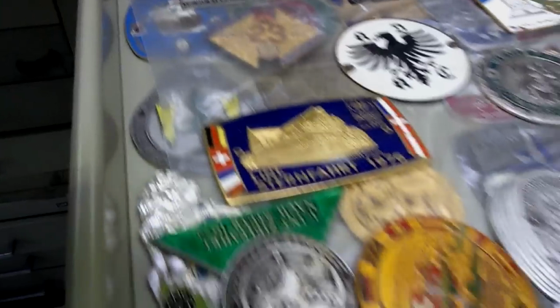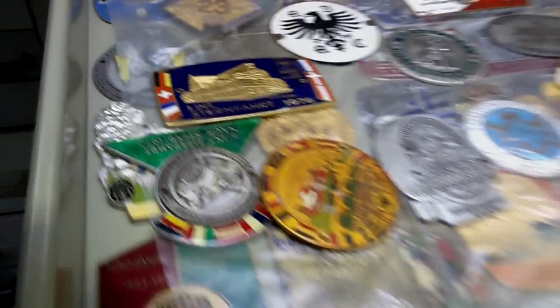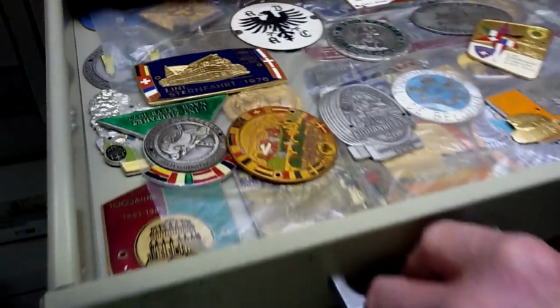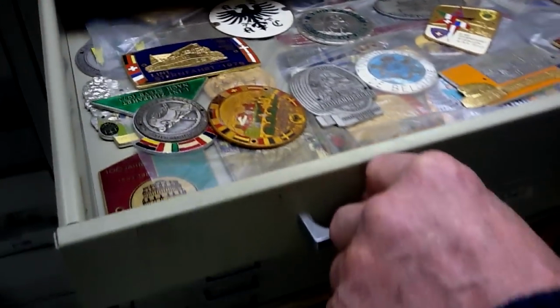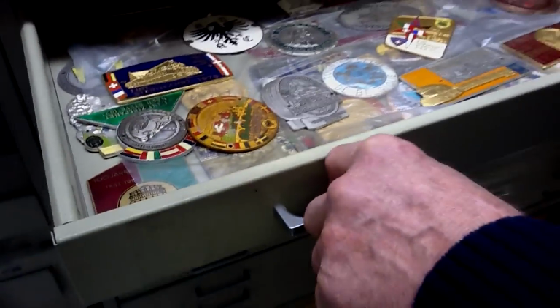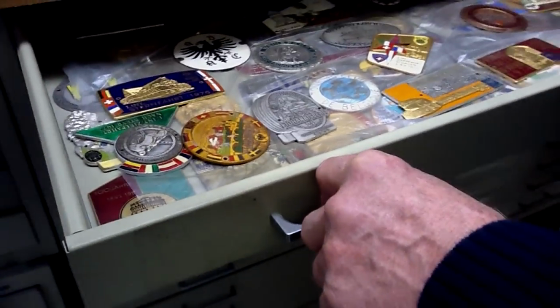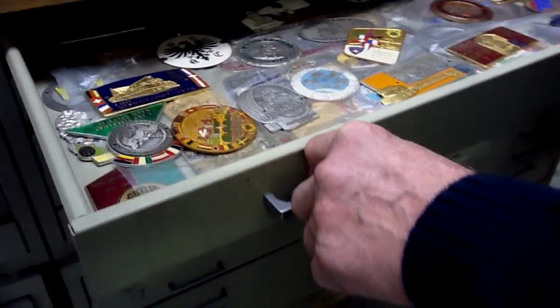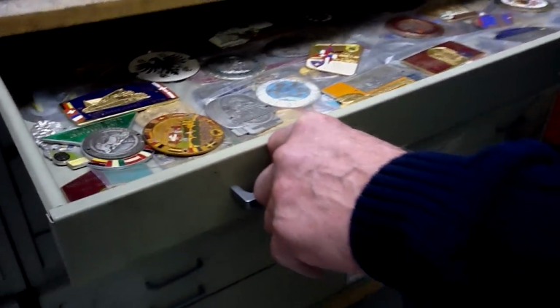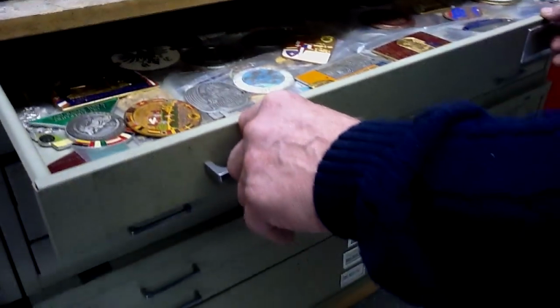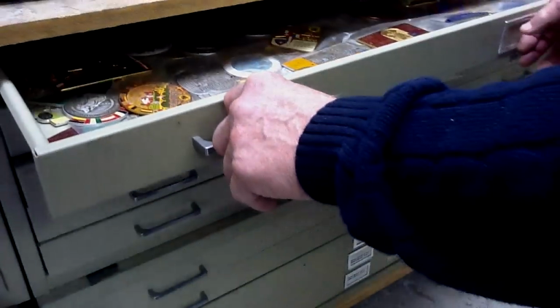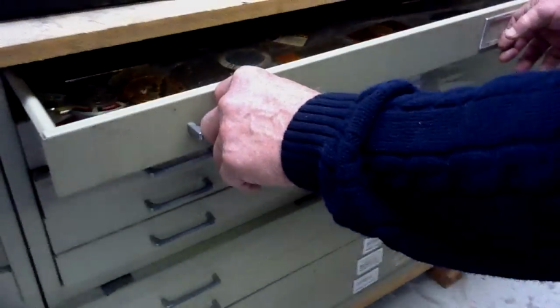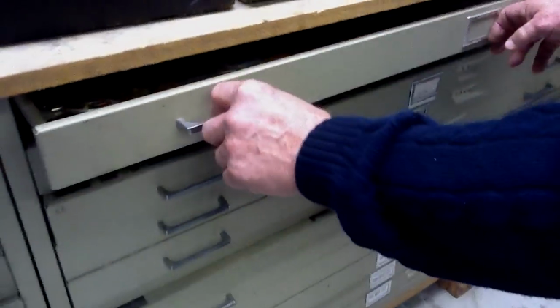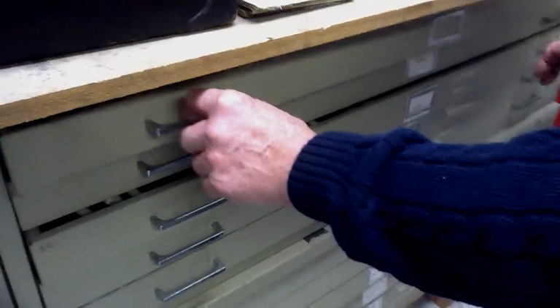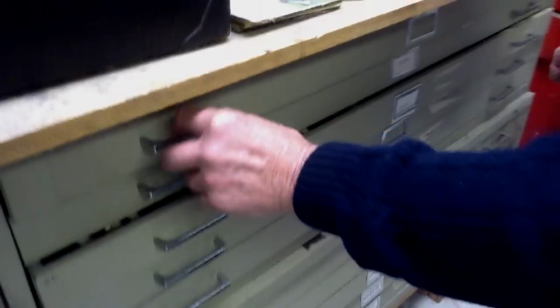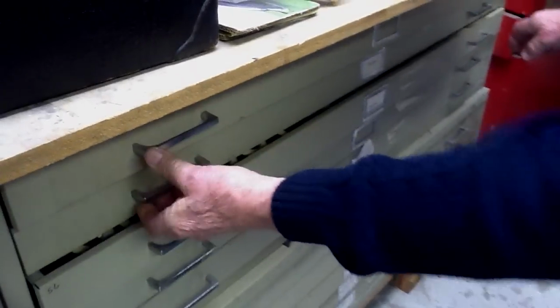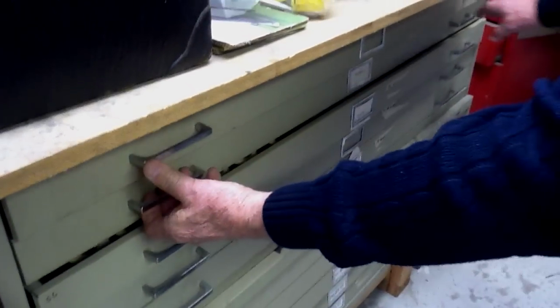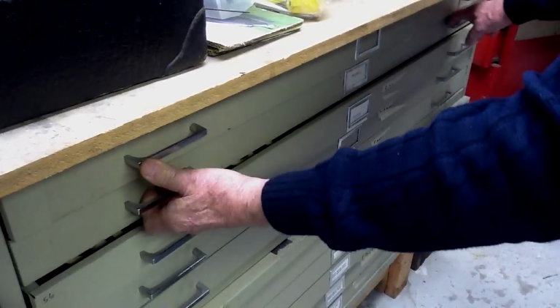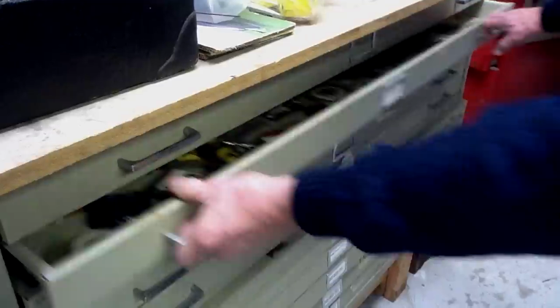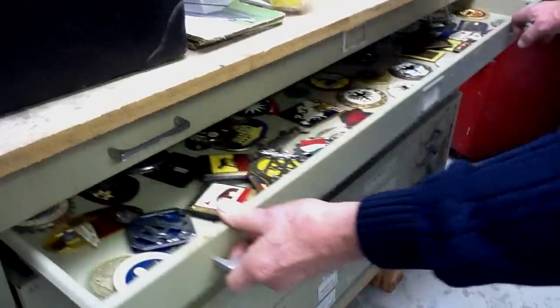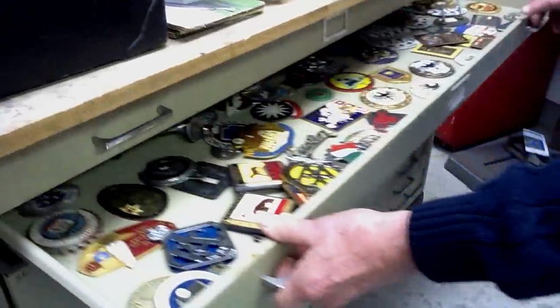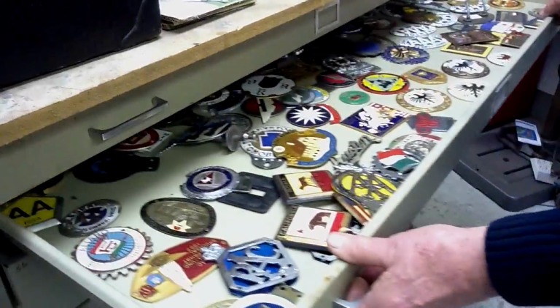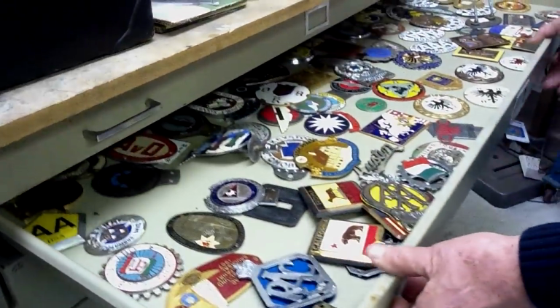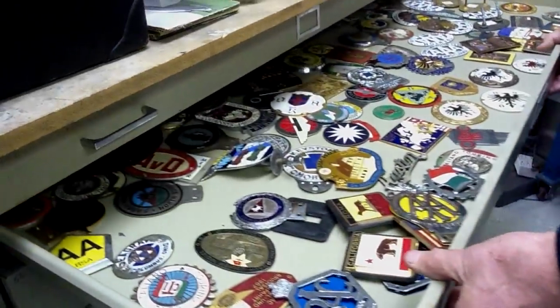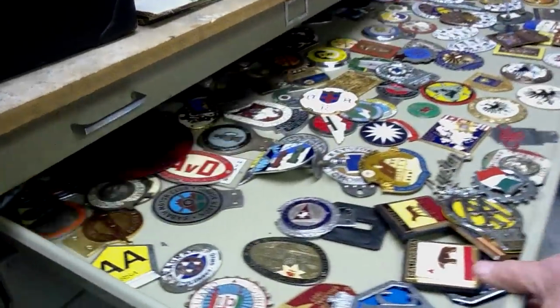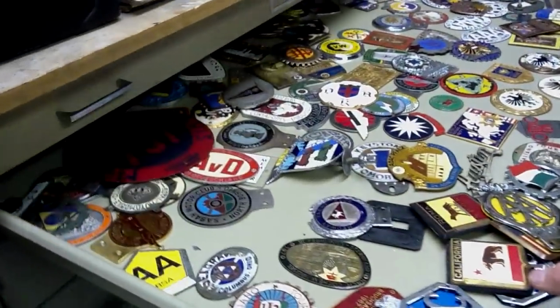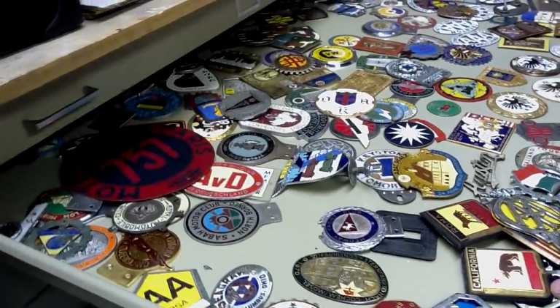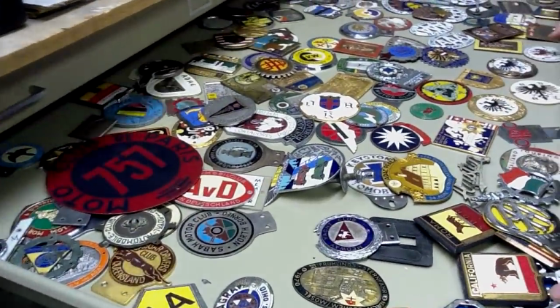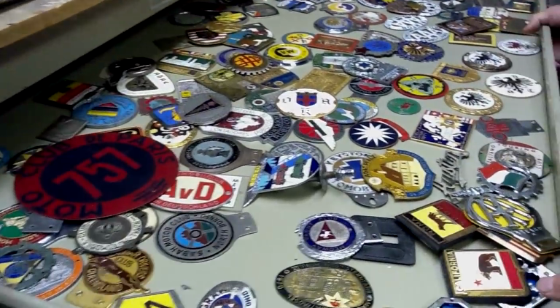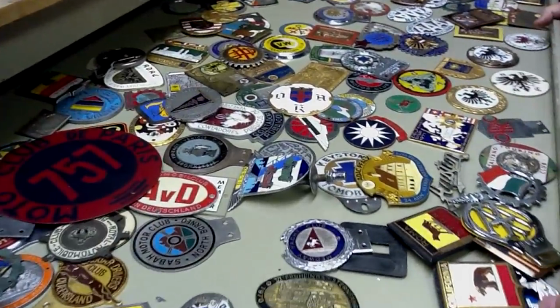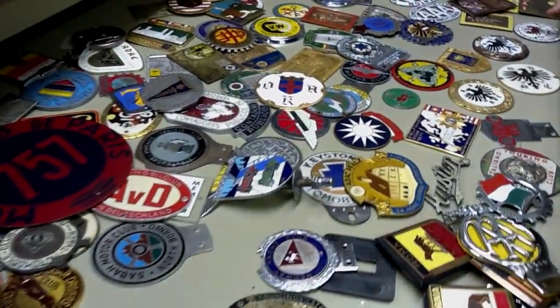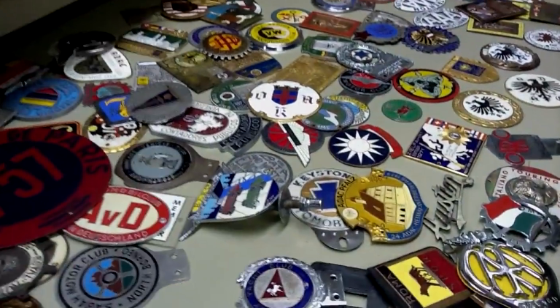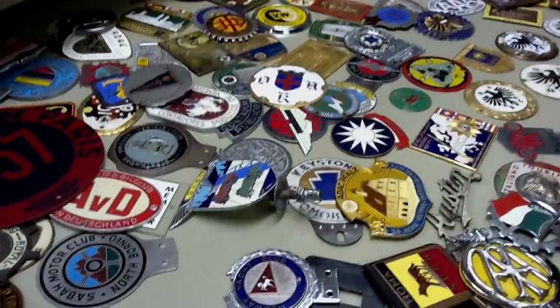They are absolutely beautiful — they're cloisonné, and they are the most beautiful jewelry for an automobile. It's like a beautiful woman in a gown, and this is the jewelry that she needs to have.